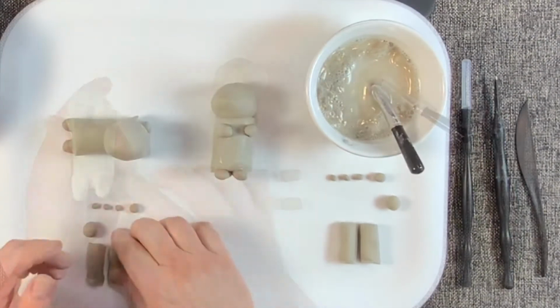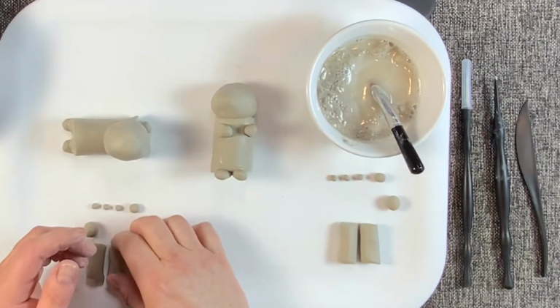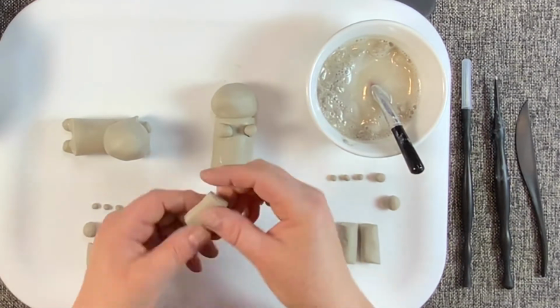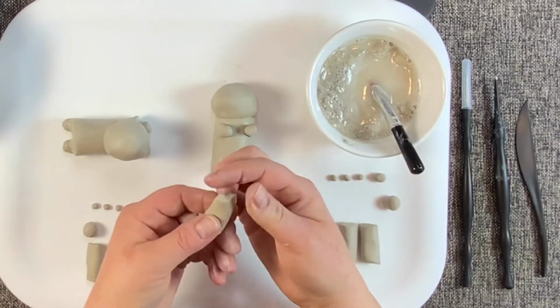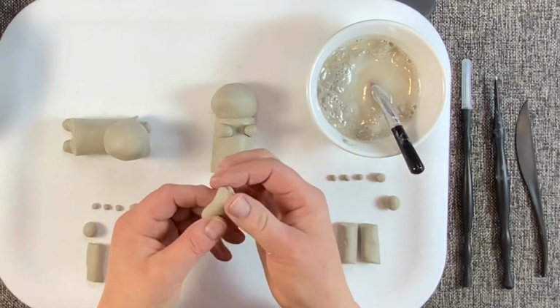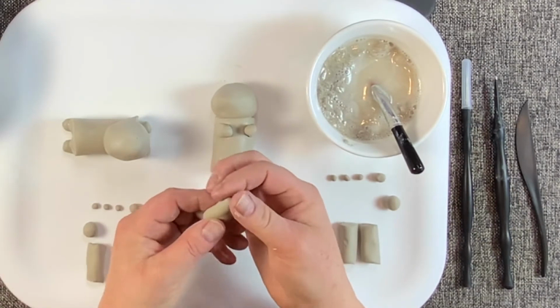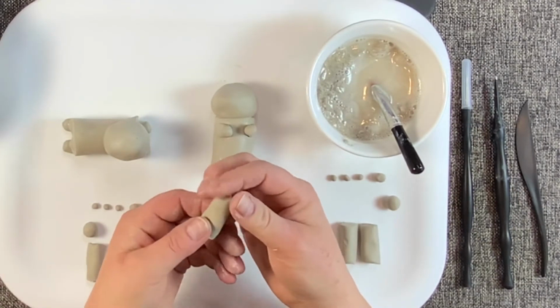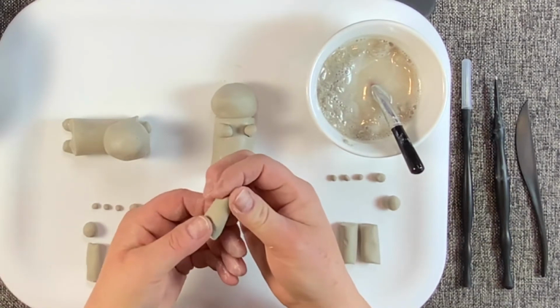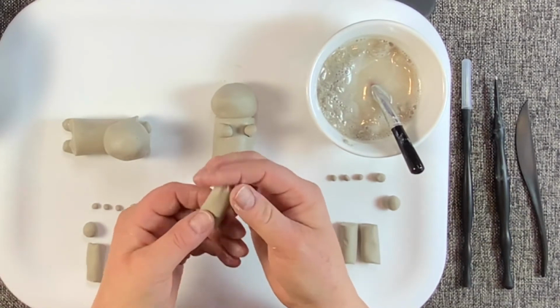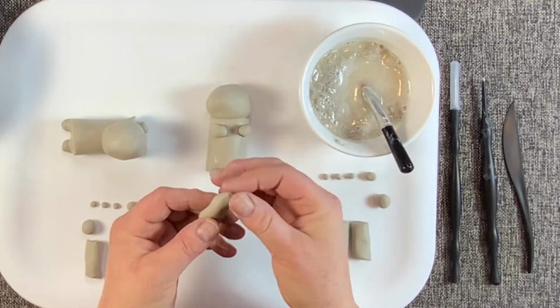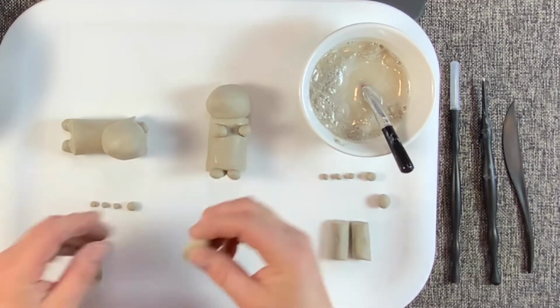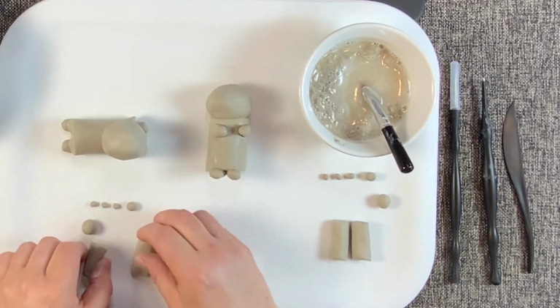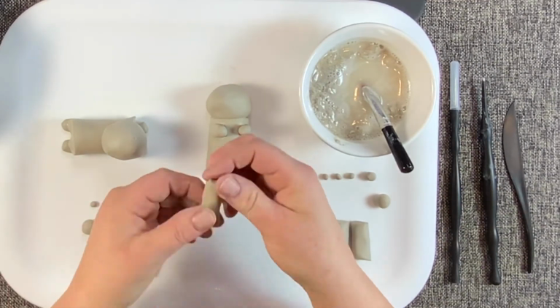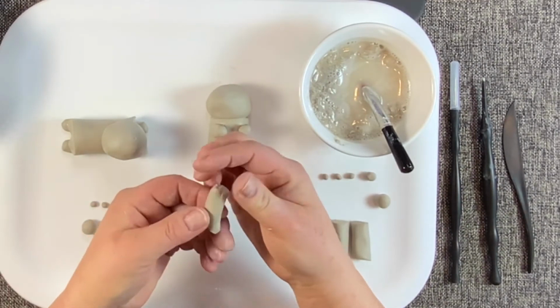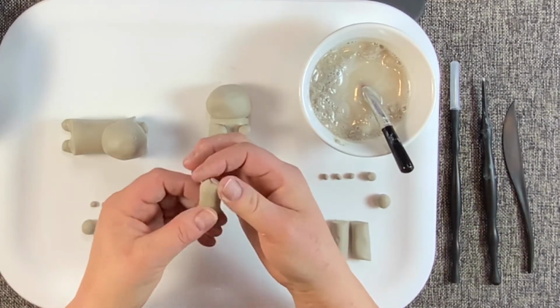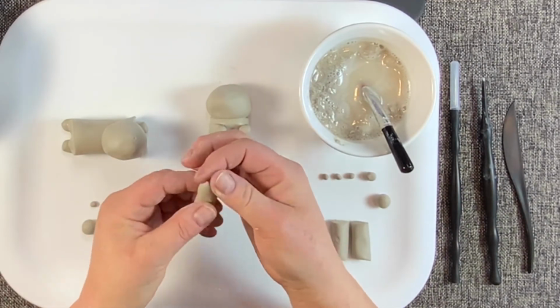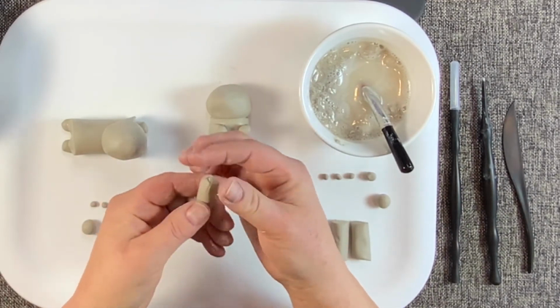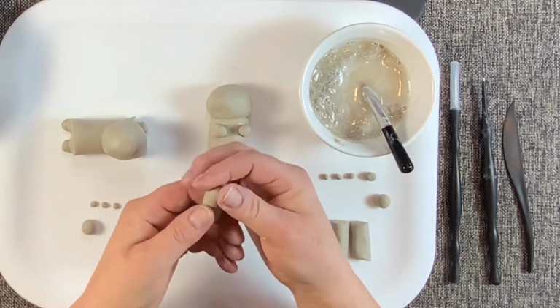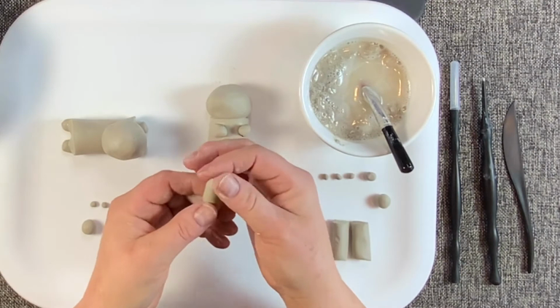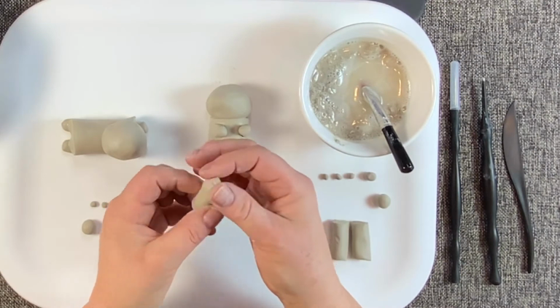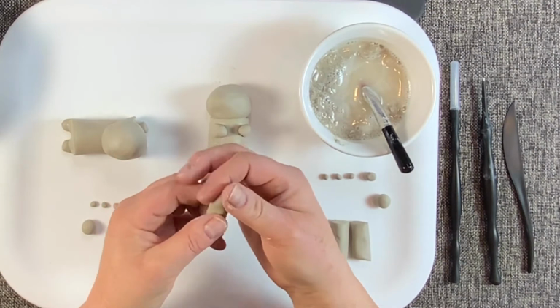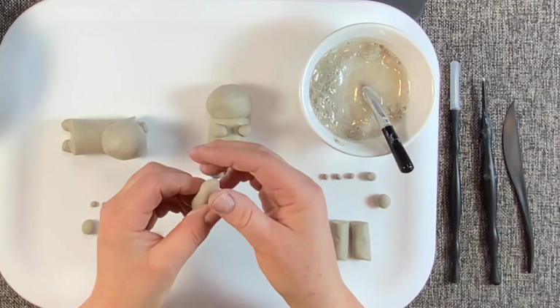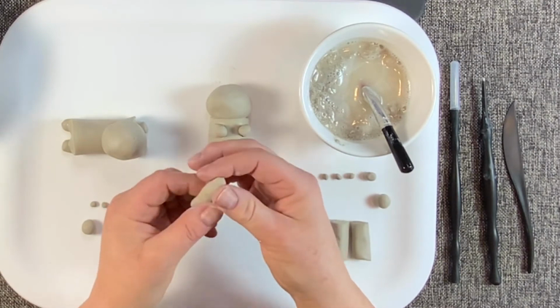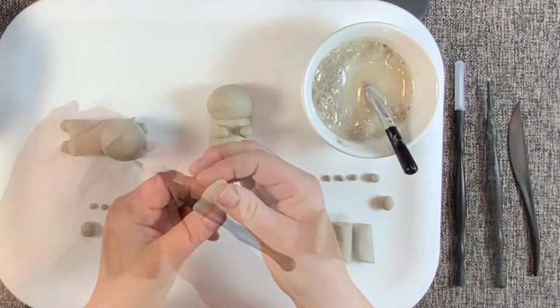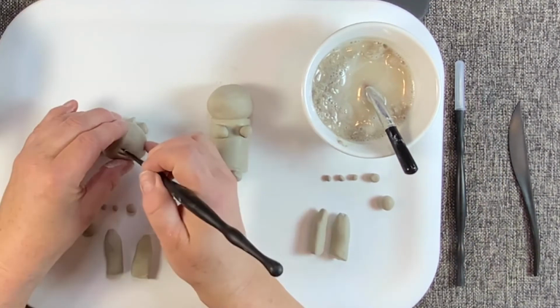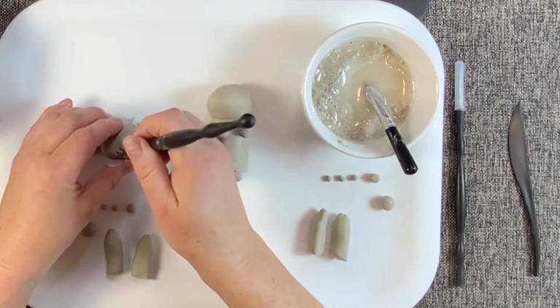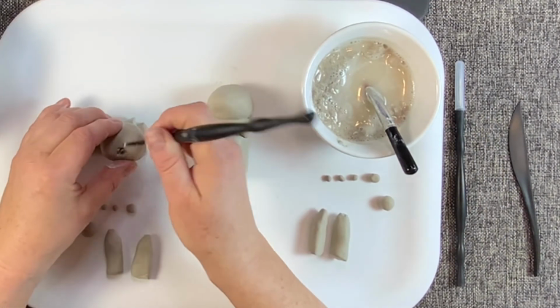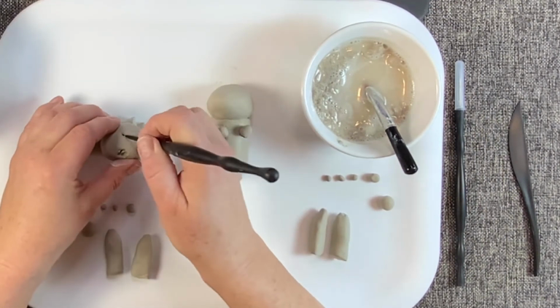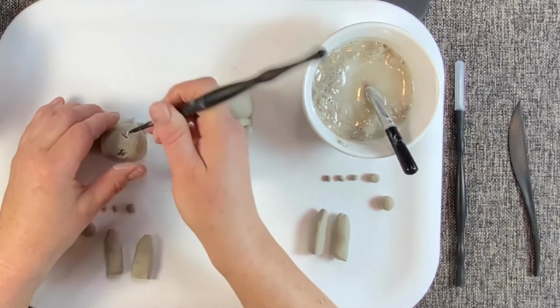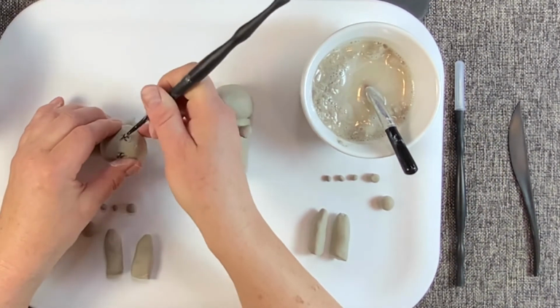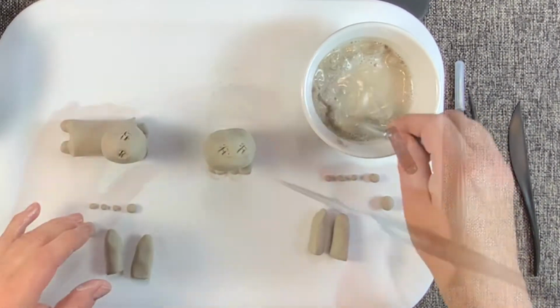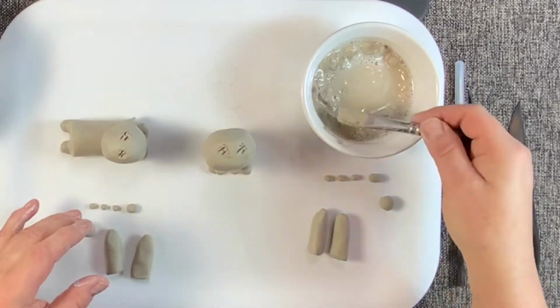Step four: ears. Pinch the ends of each cylinder to make them slightly pointed. Attach the two small cylinders to the head.